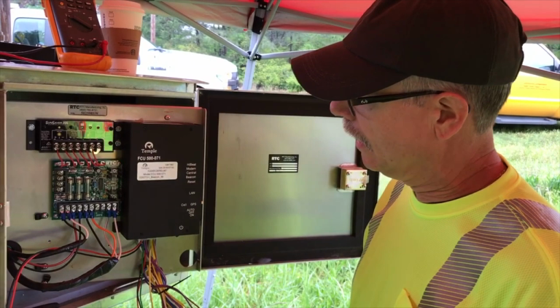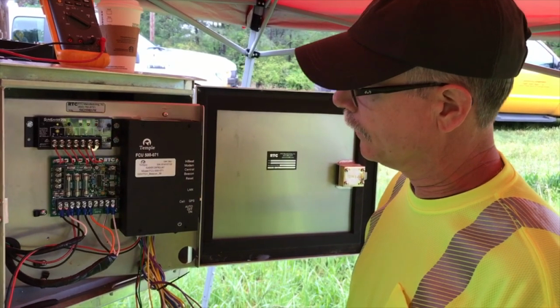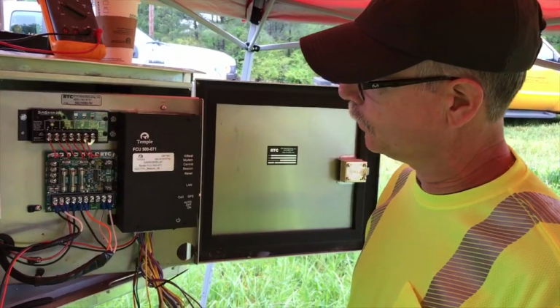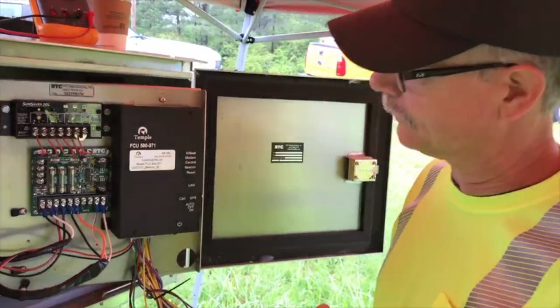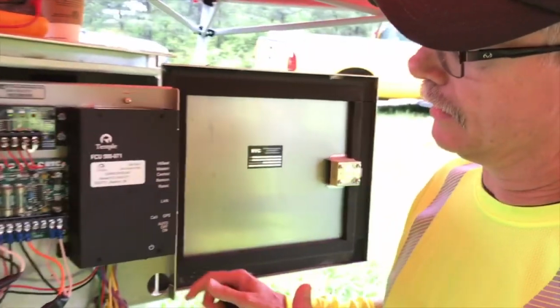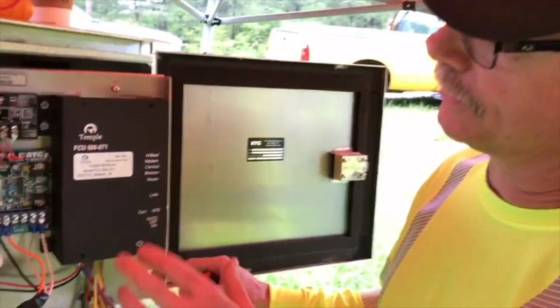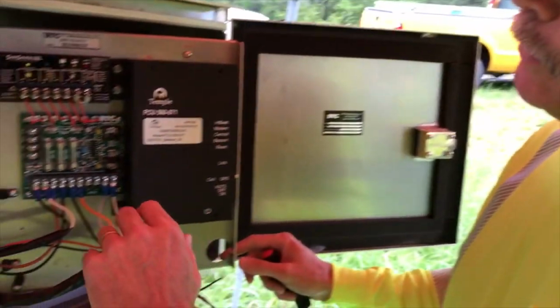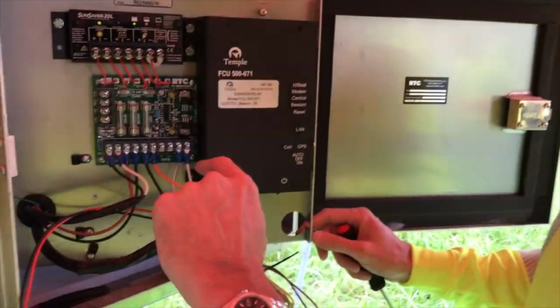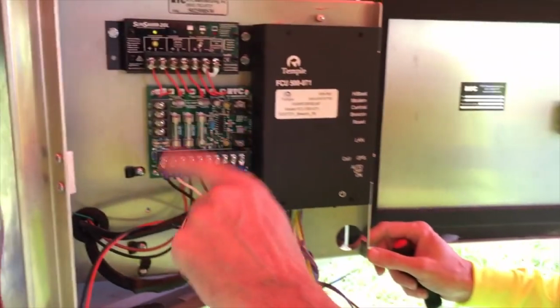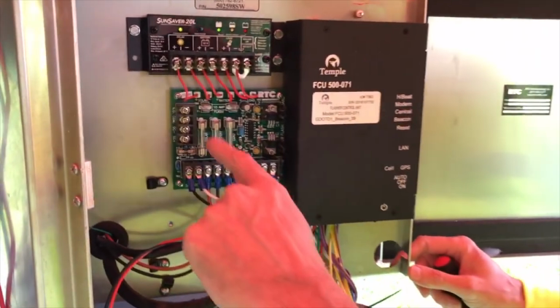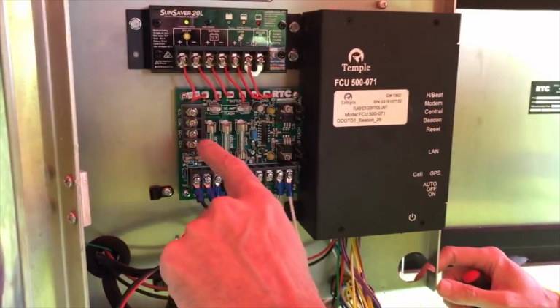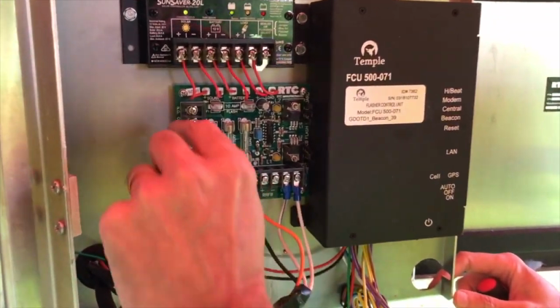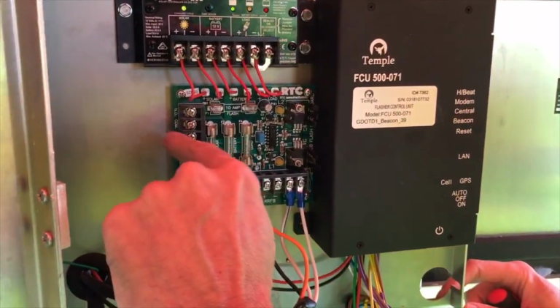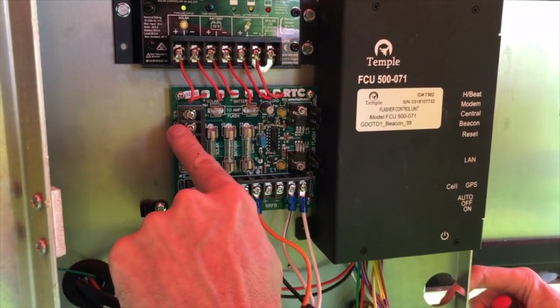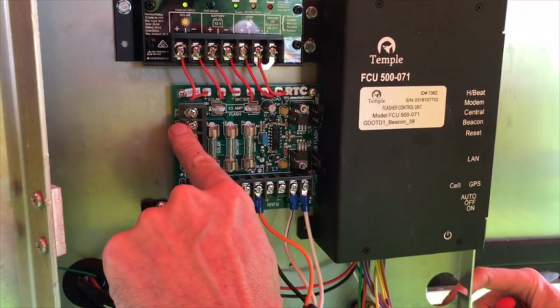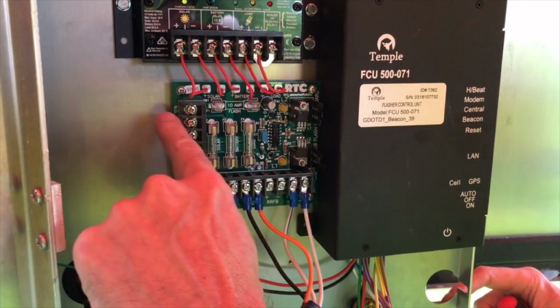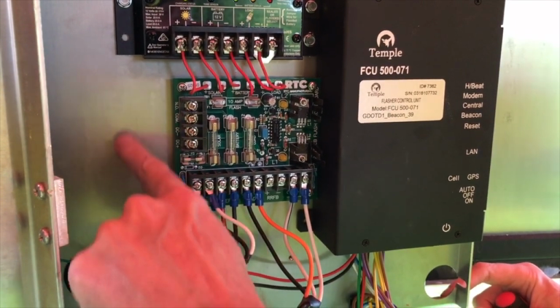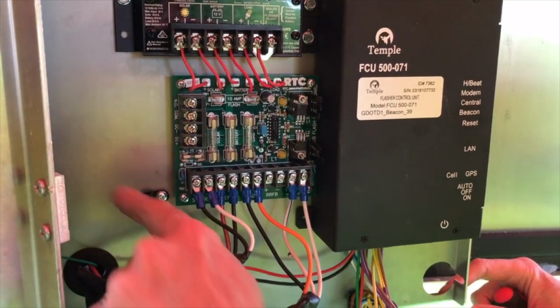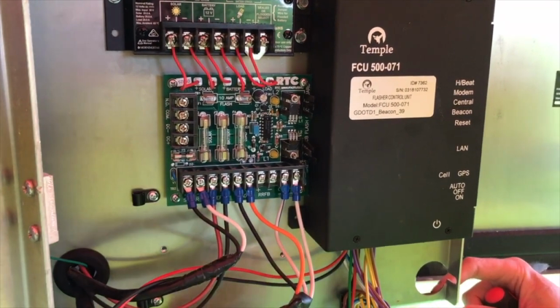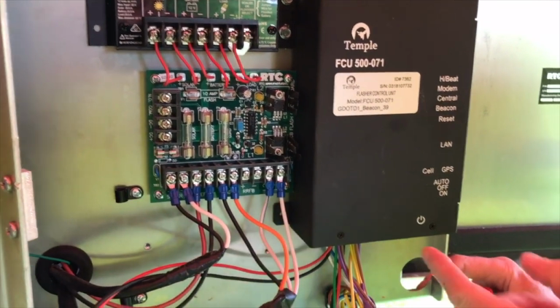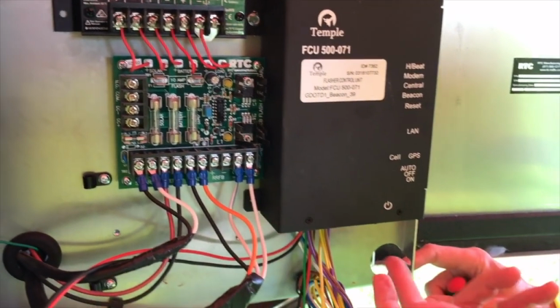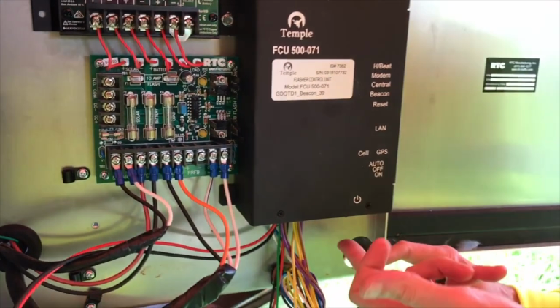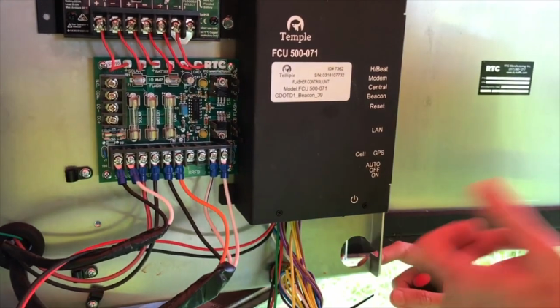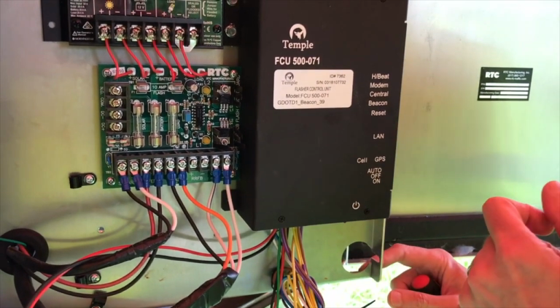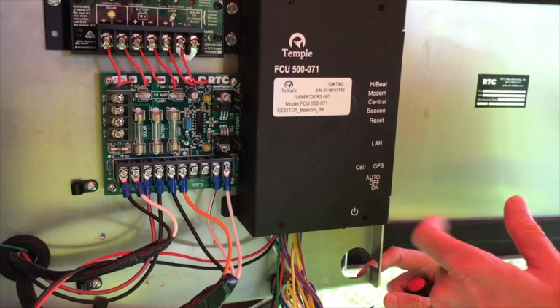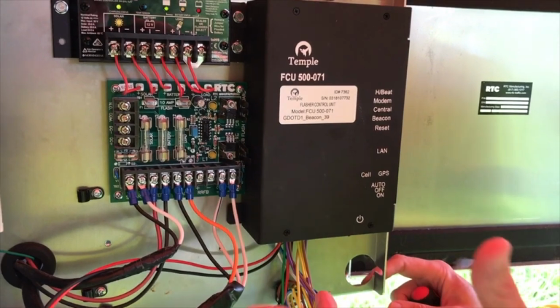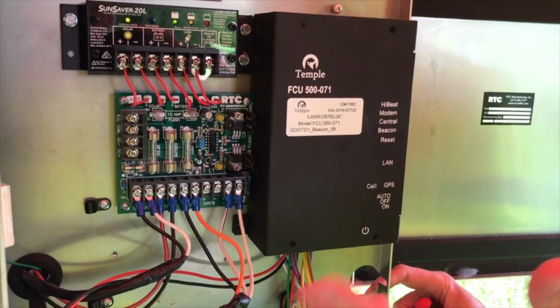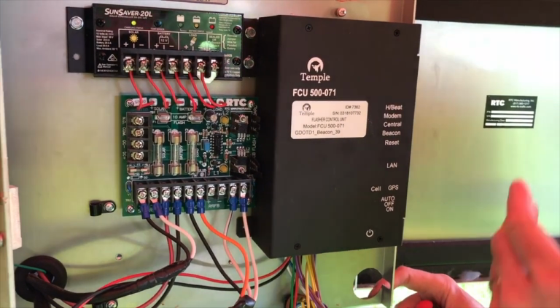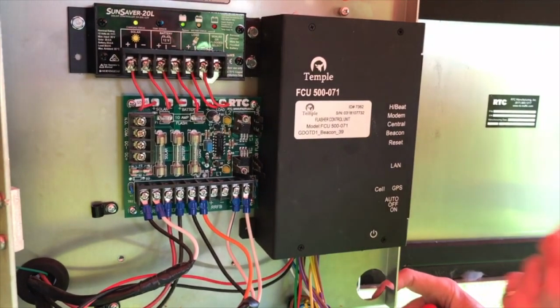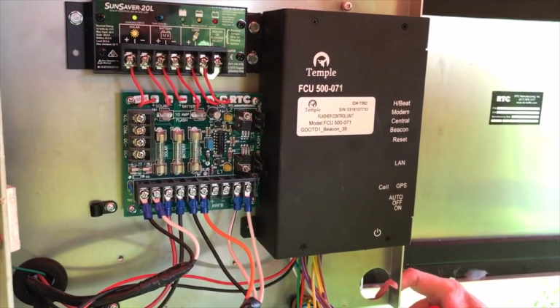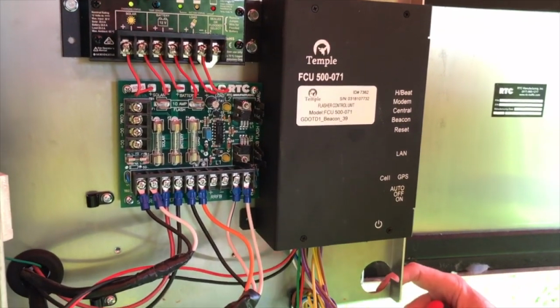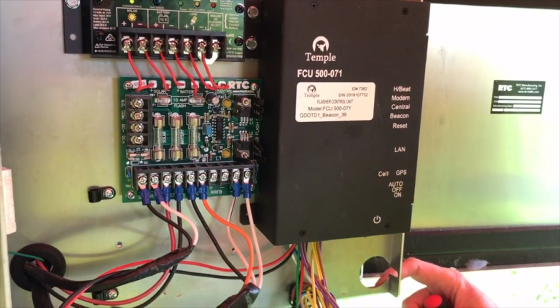One of the first things that we have to have done is remove the existing wiring harness that was in here, which was tied into the circuit card, ran down through here and connected into the bottom of the RTC beacon. We've removed that, so now we have to go ahead and land our own wiring.